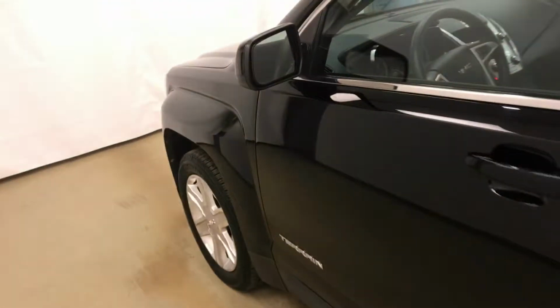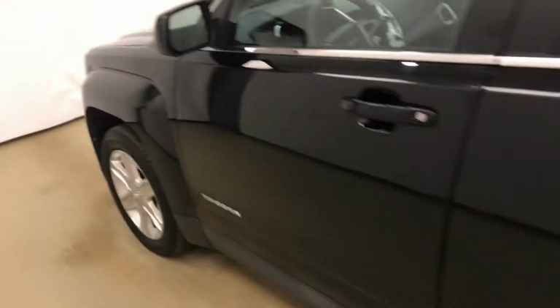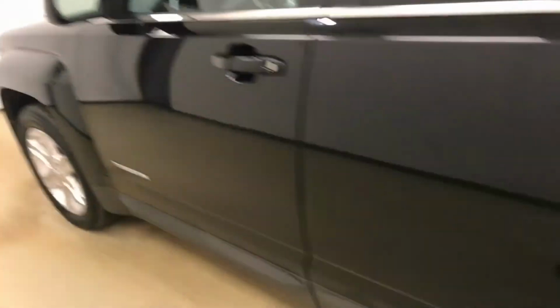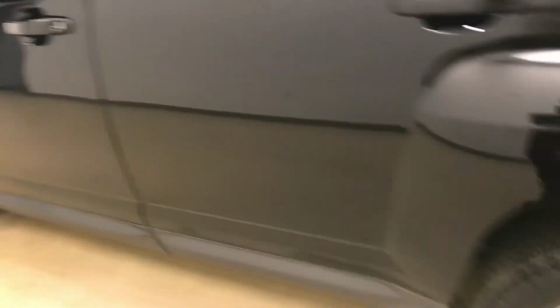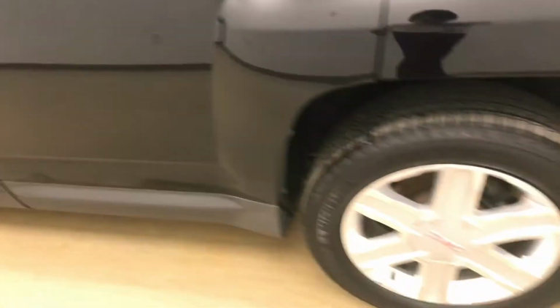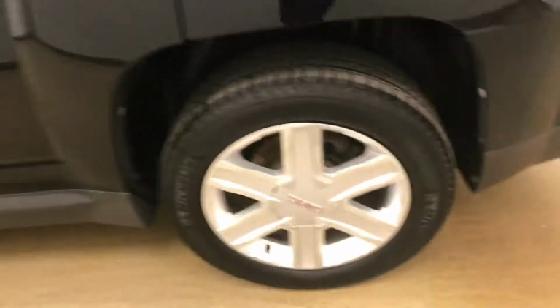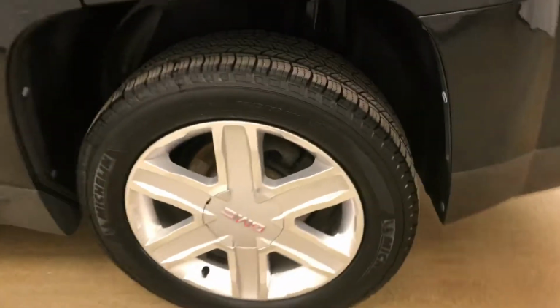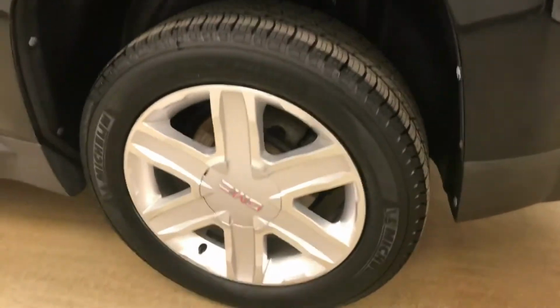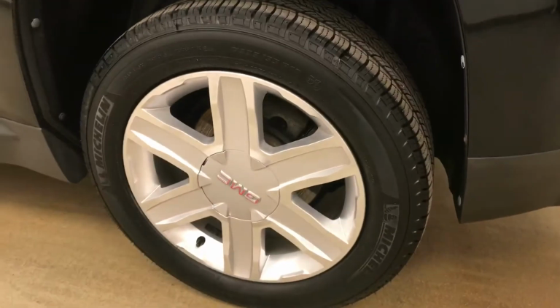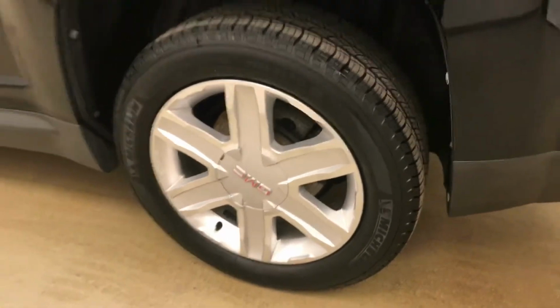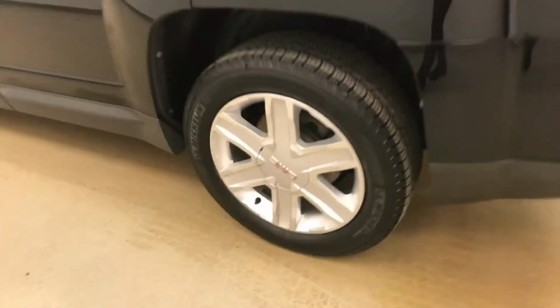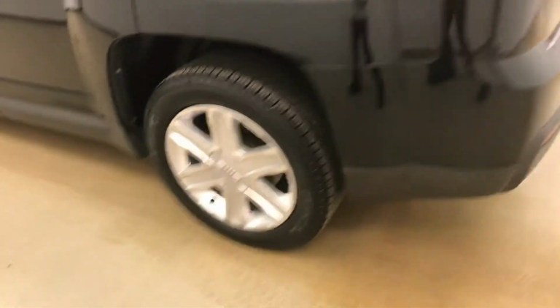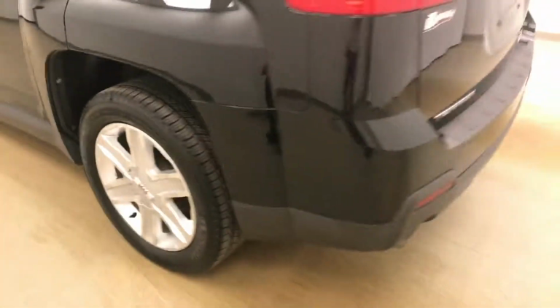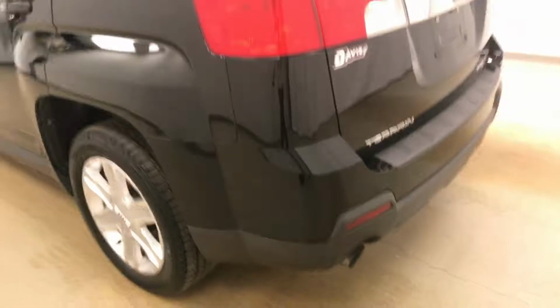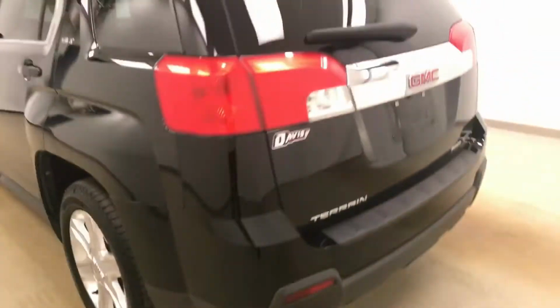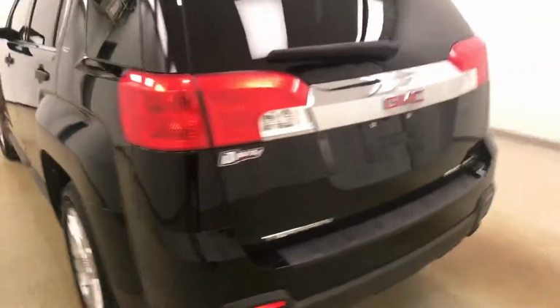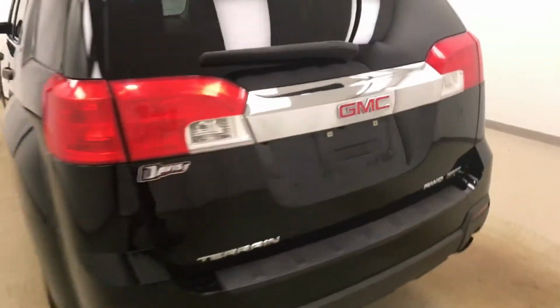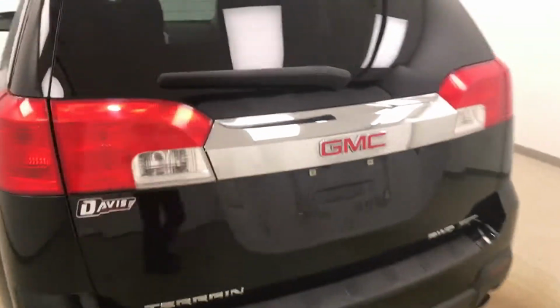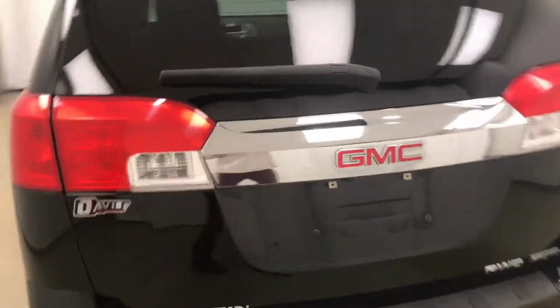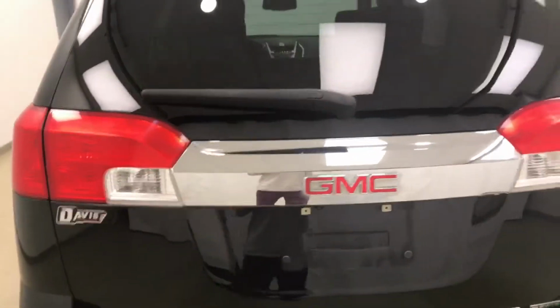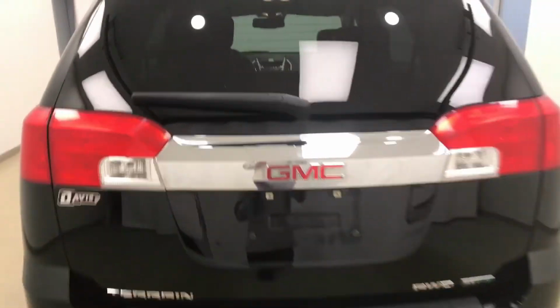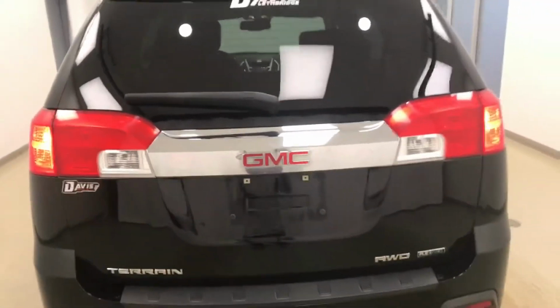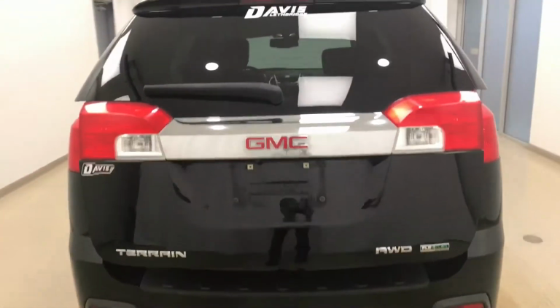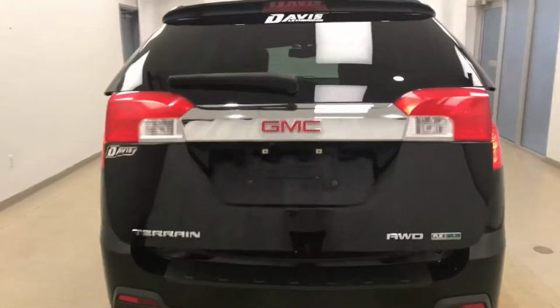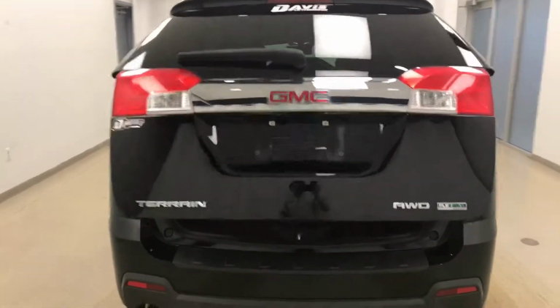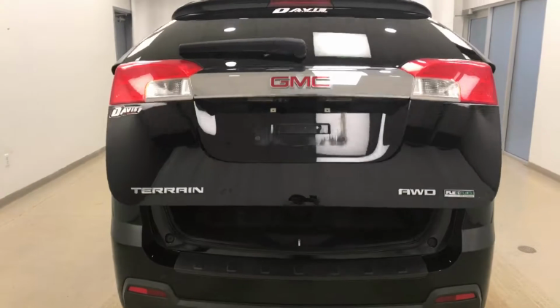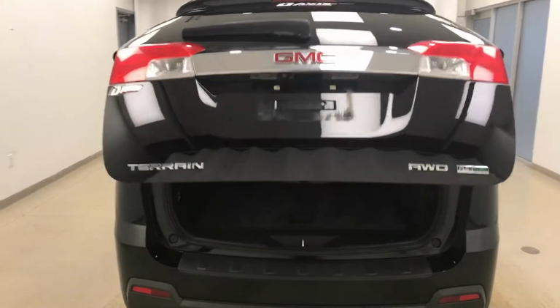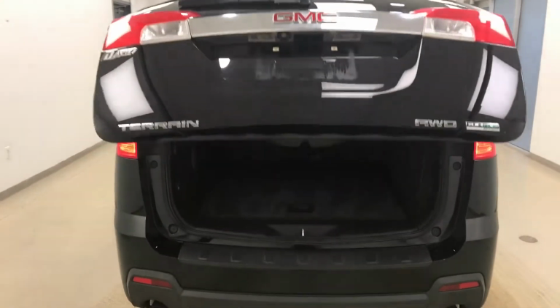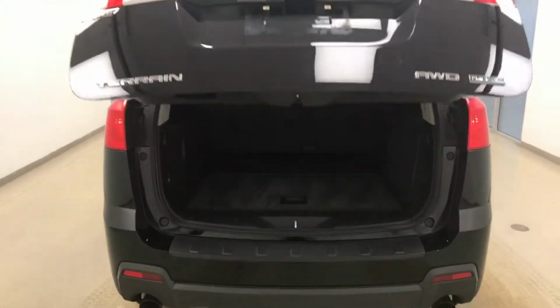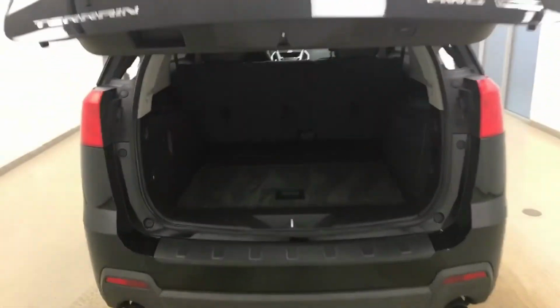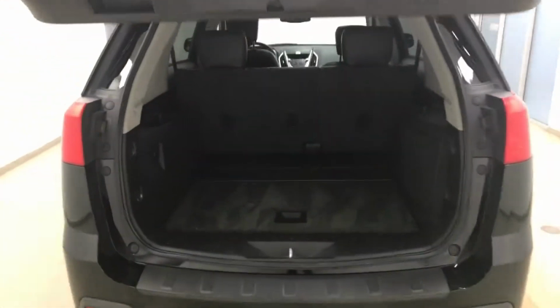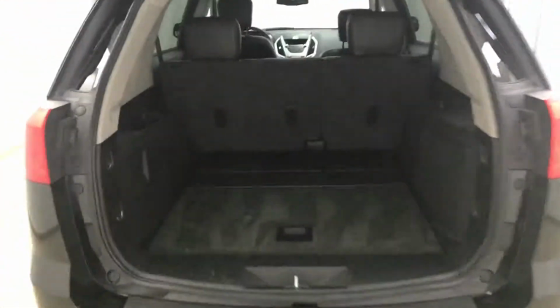Moving on to exterior features, we have 18-inch alloy rims, a backup camera, remote trunk release, power hatch, and more cargo space.